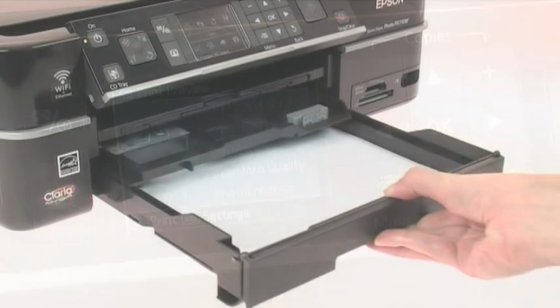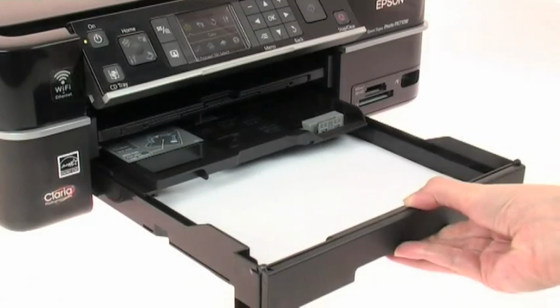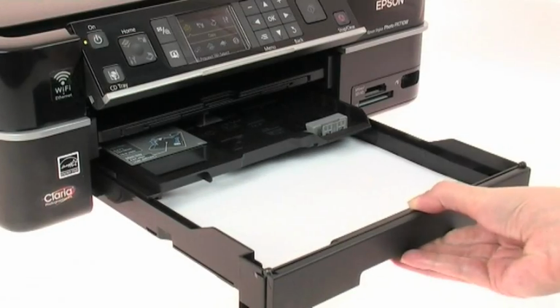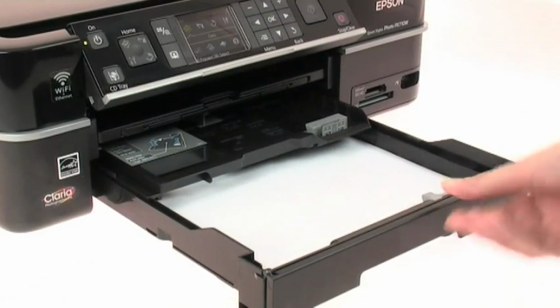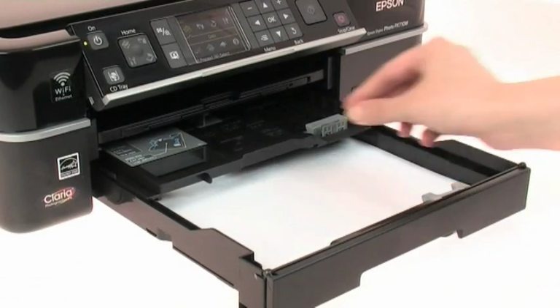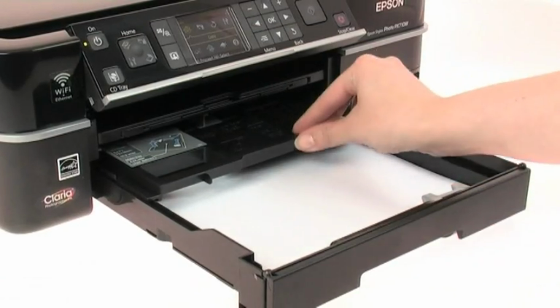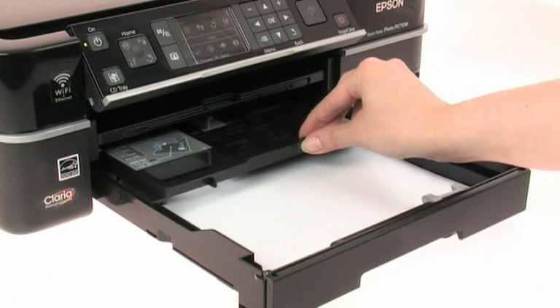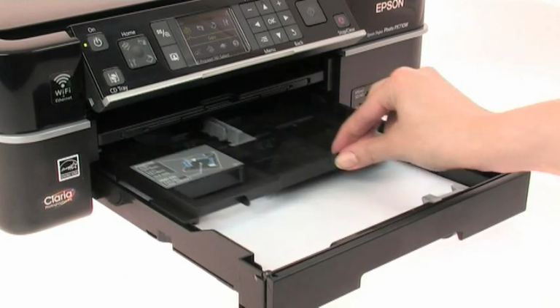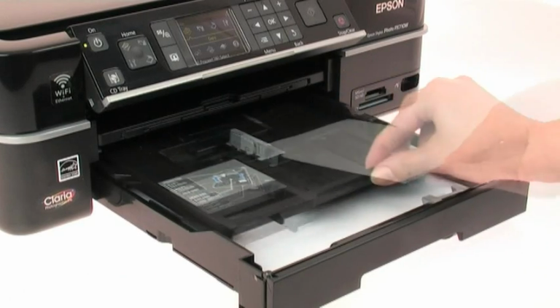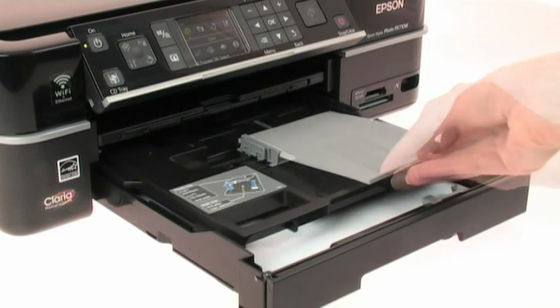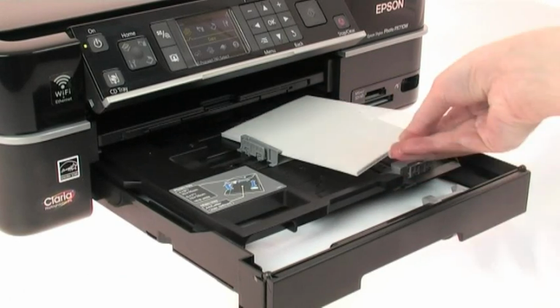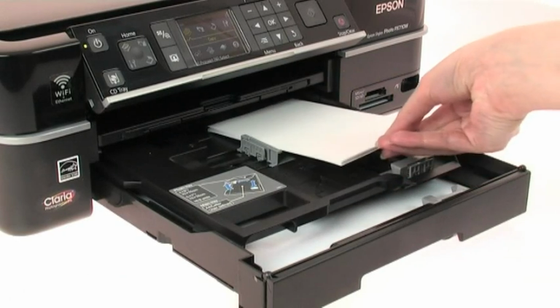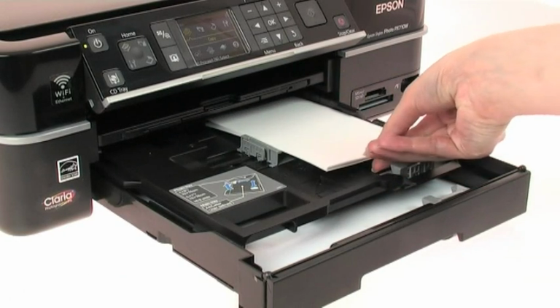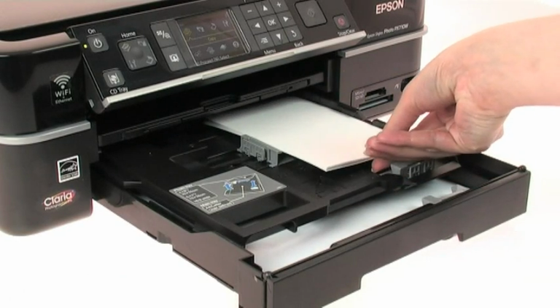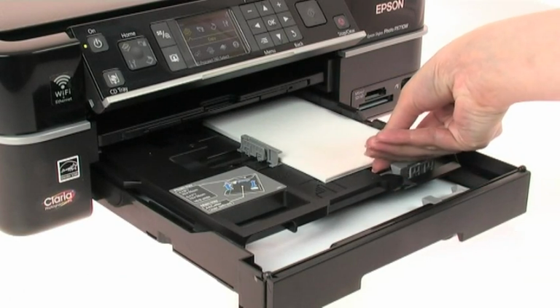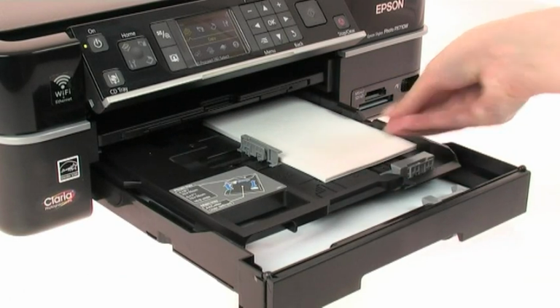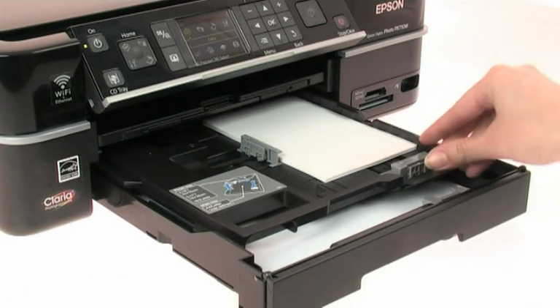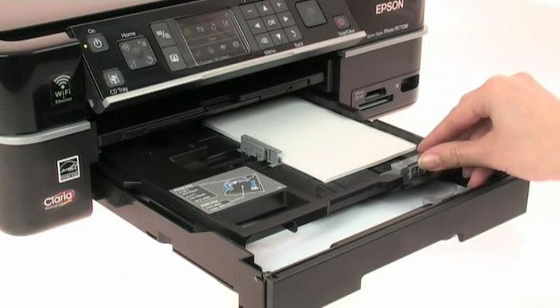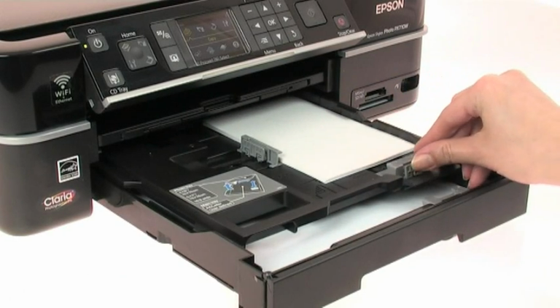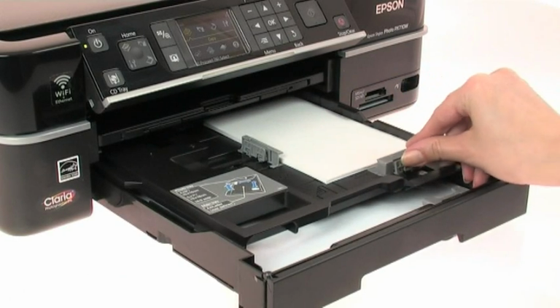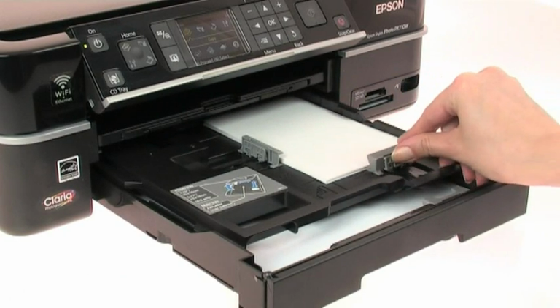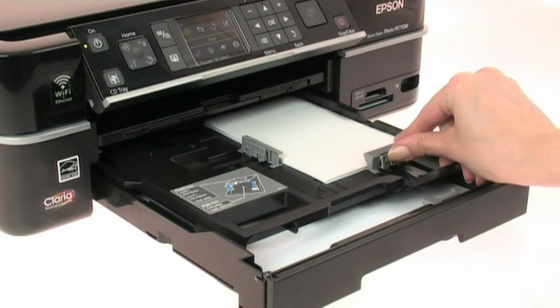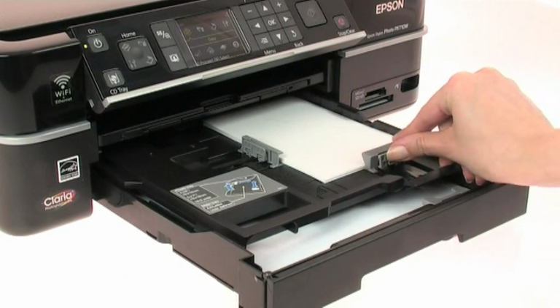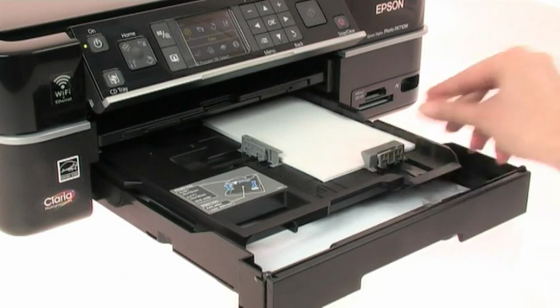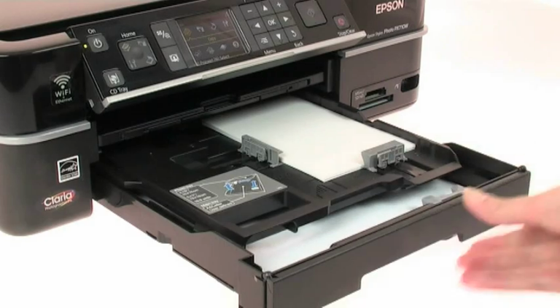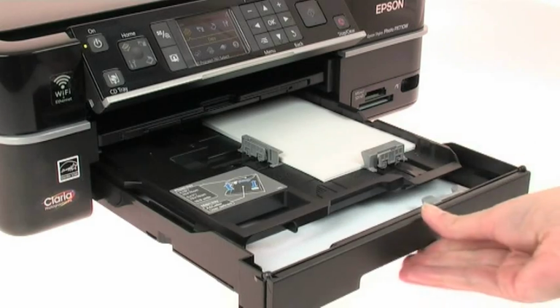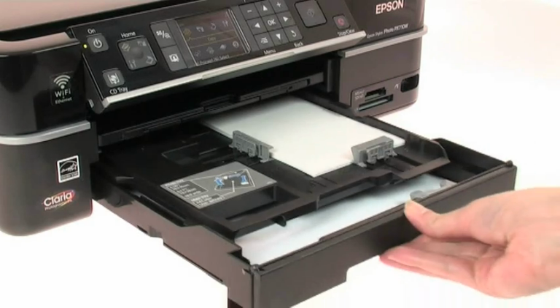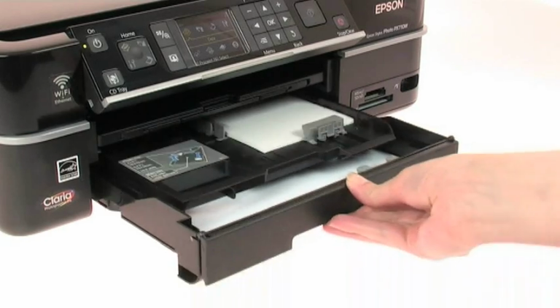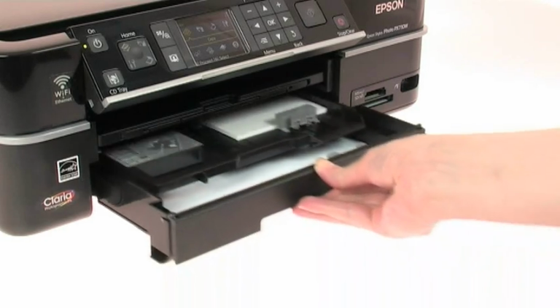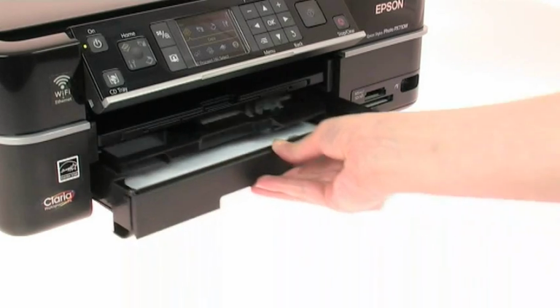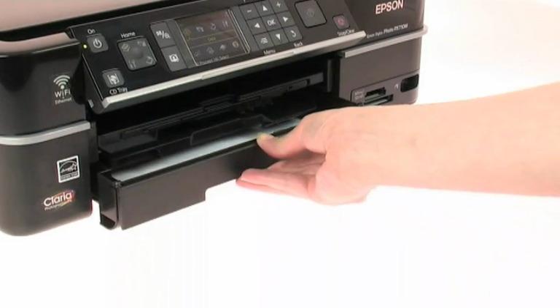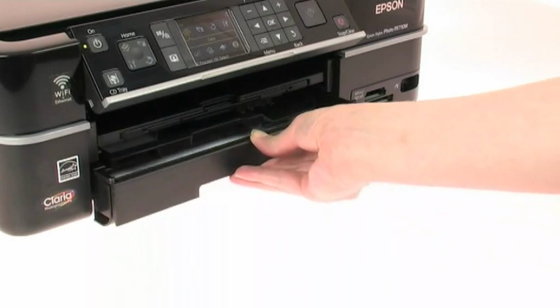Front-loading auto-selecting paper trays allow you to load both A4 and photo paper at the same time, so it's easy and convenient to use.